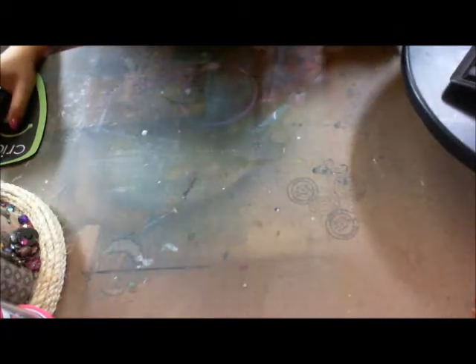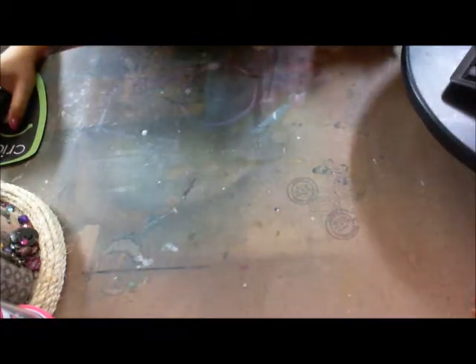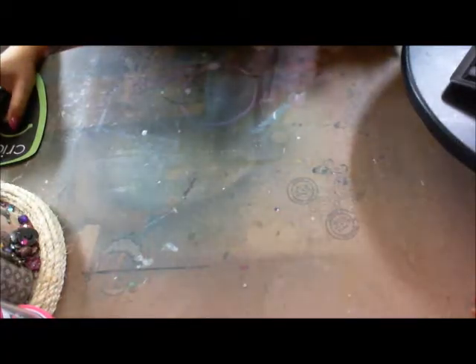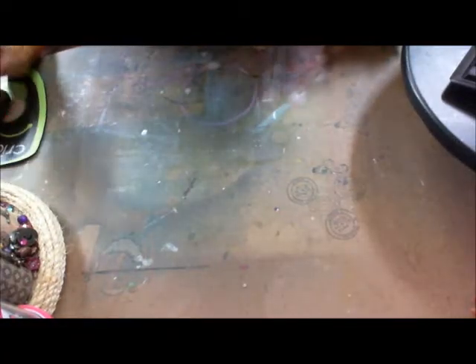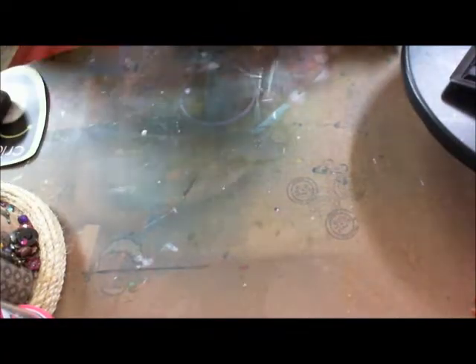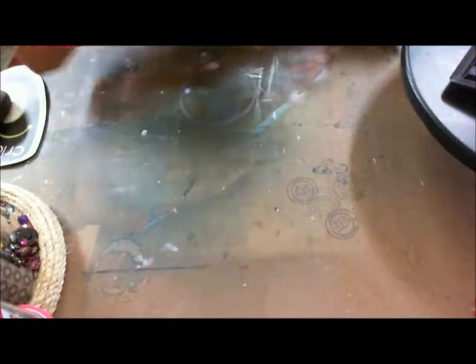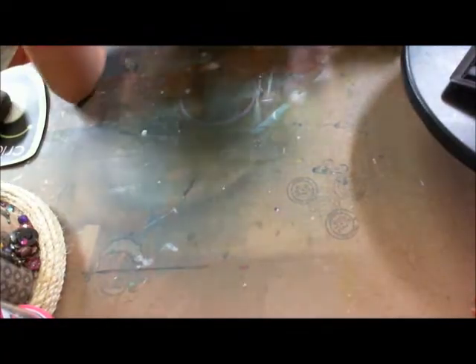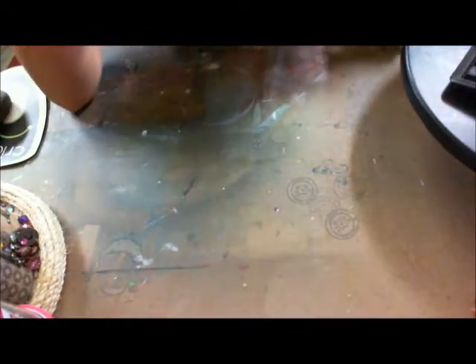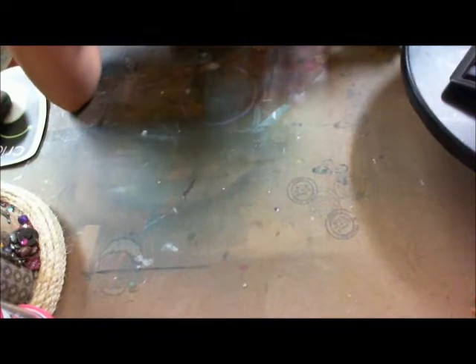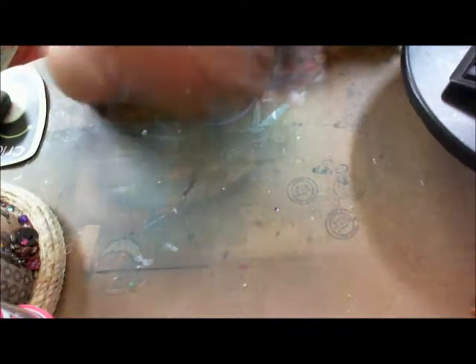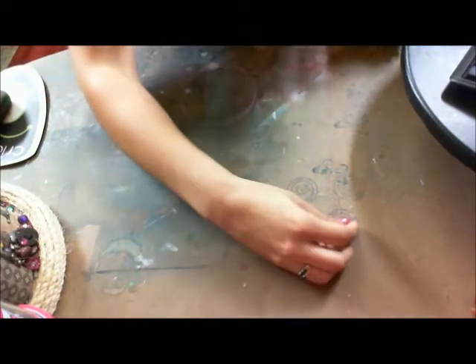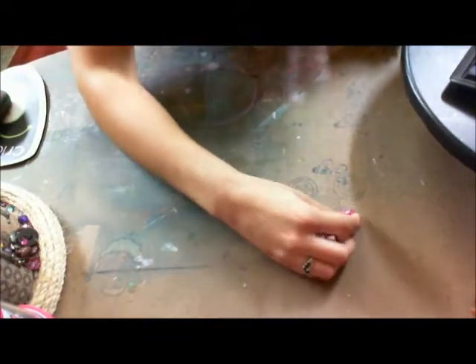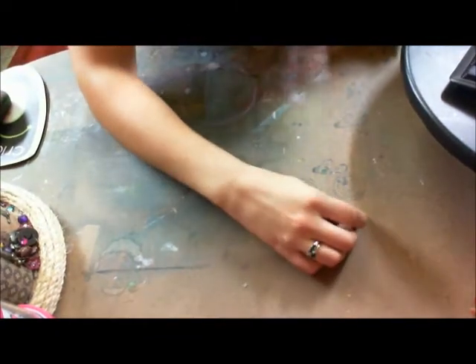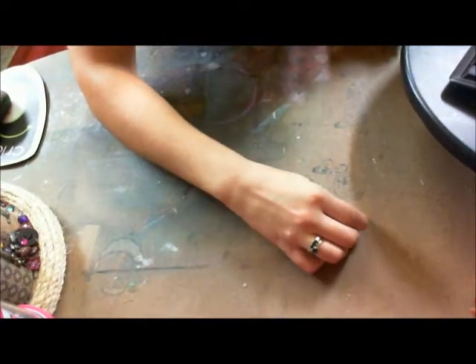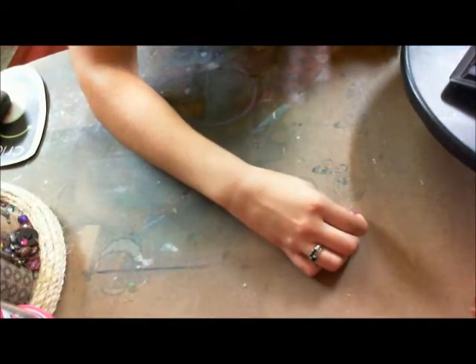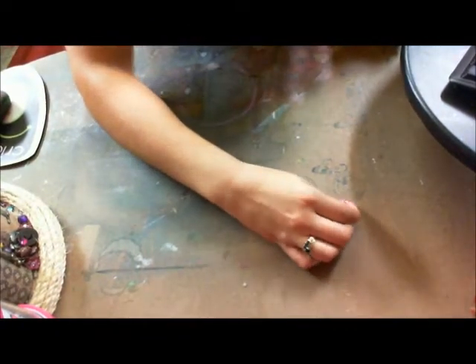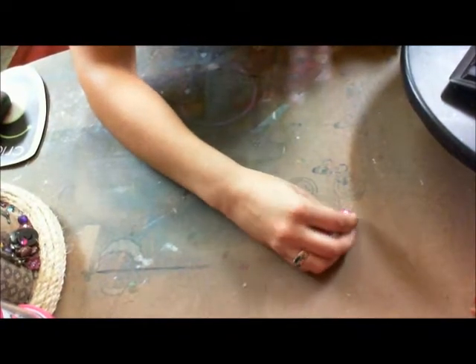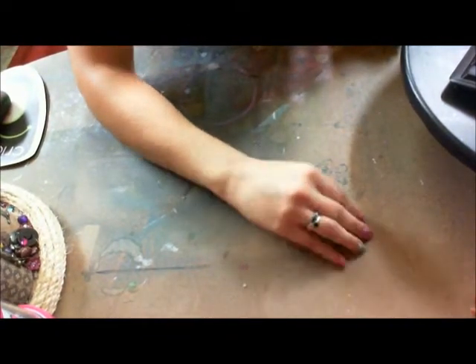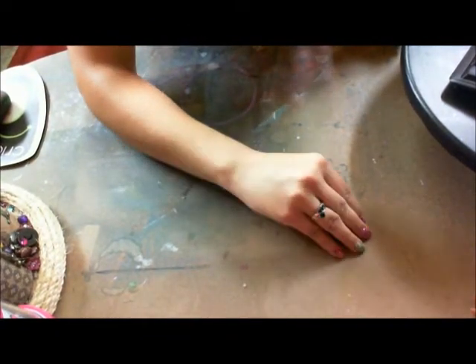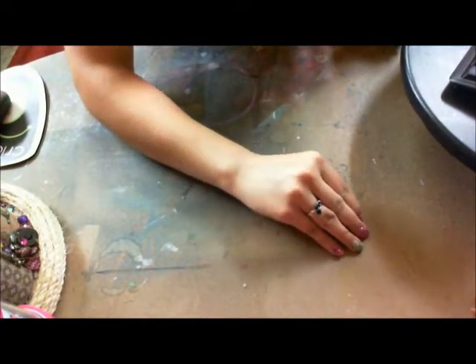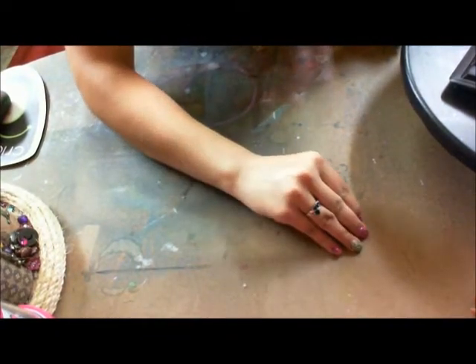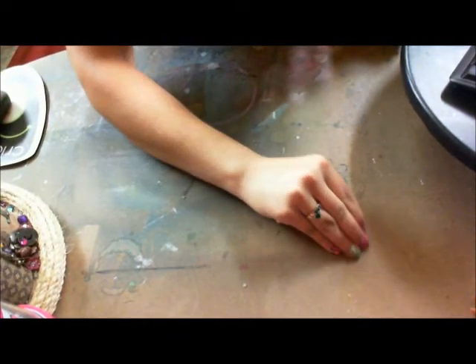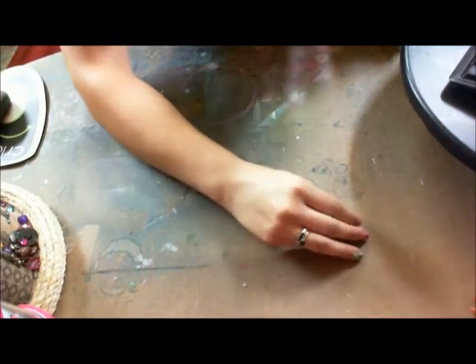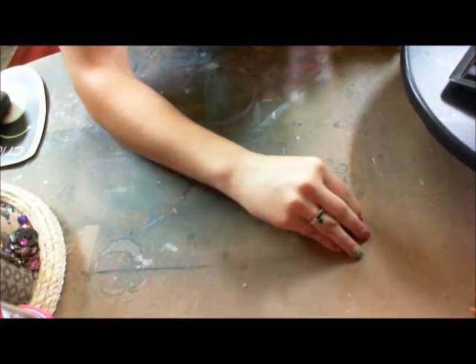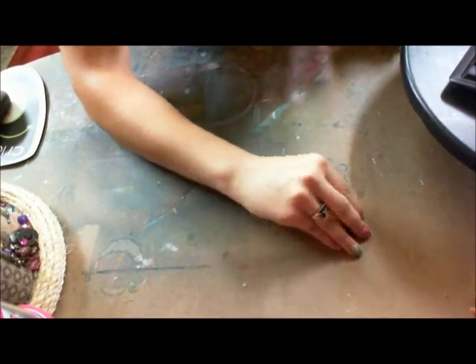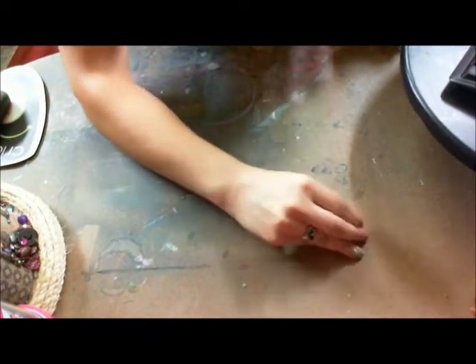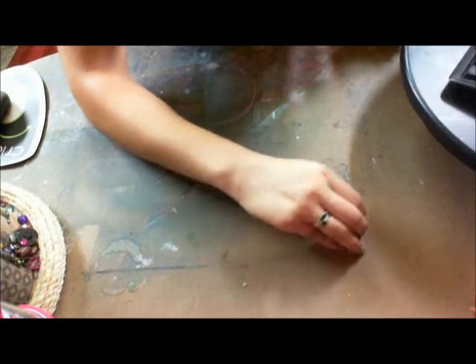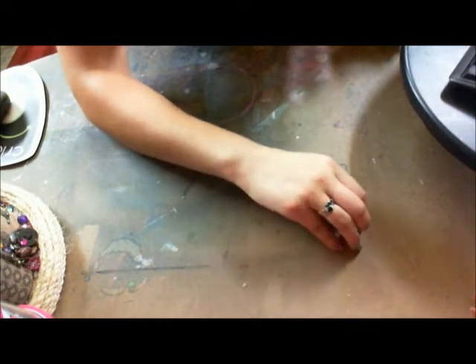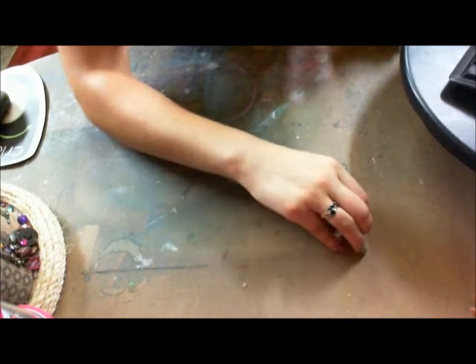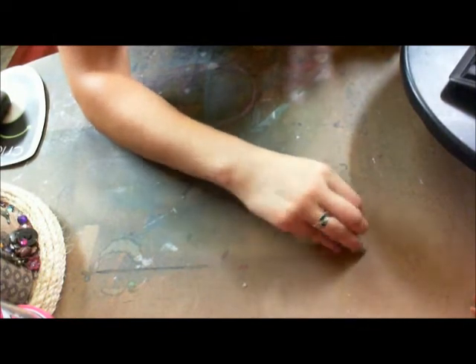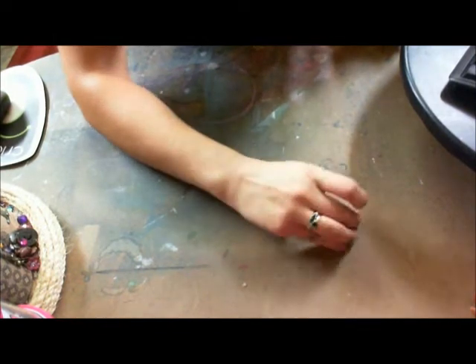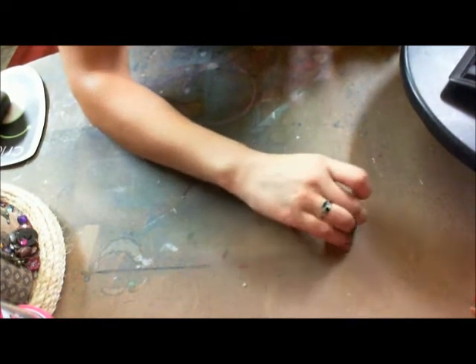Hey guys! It's Stacy Ann. I'm just doing a quick video on some projects I did for Two Shabby Sisters Studio.